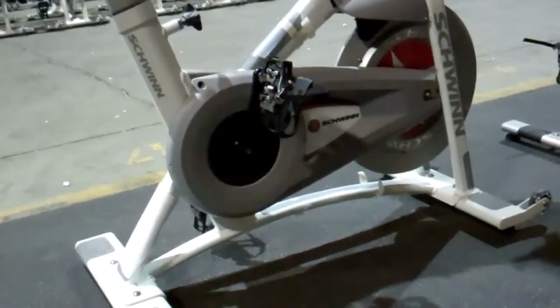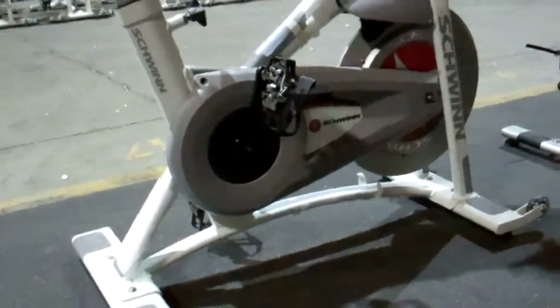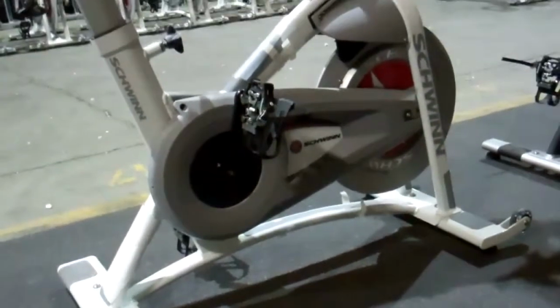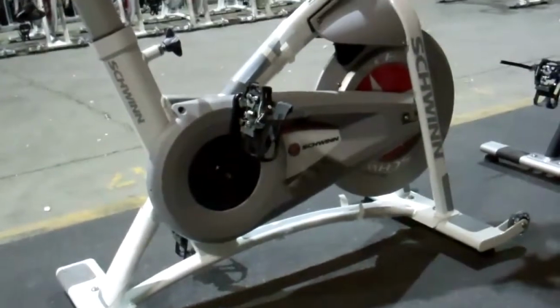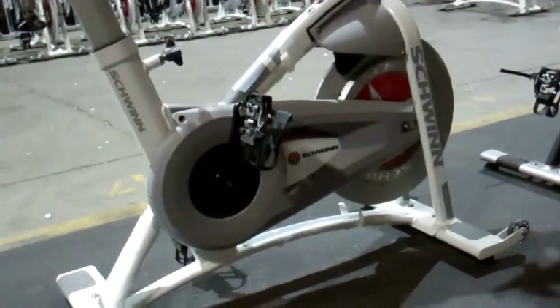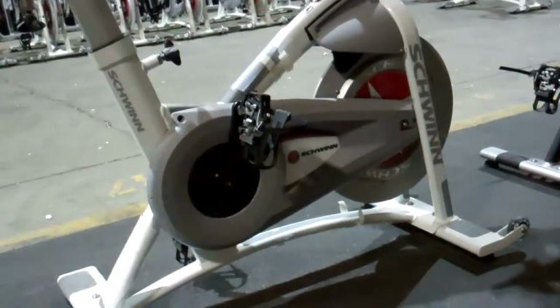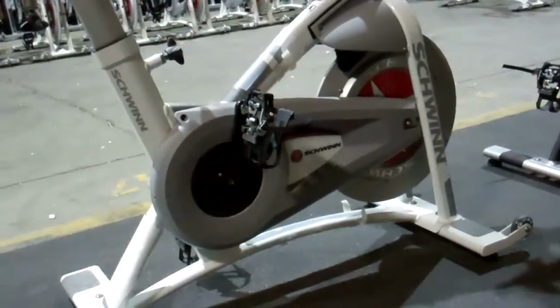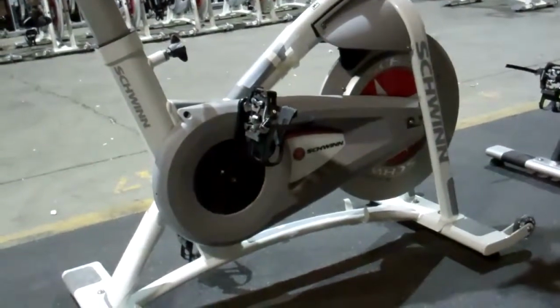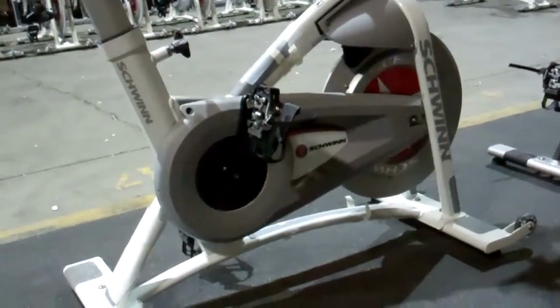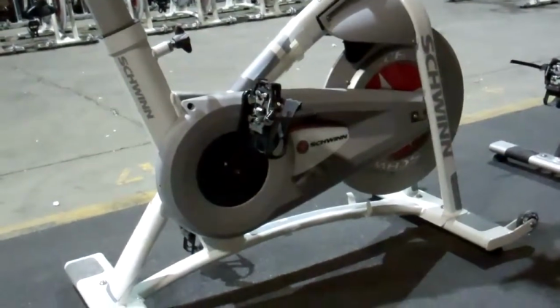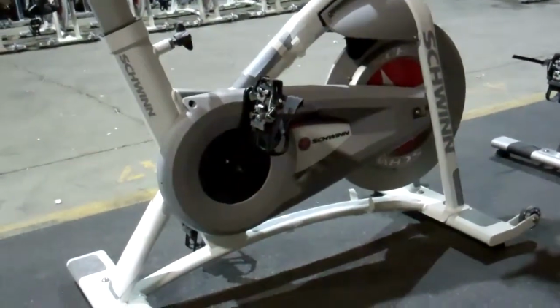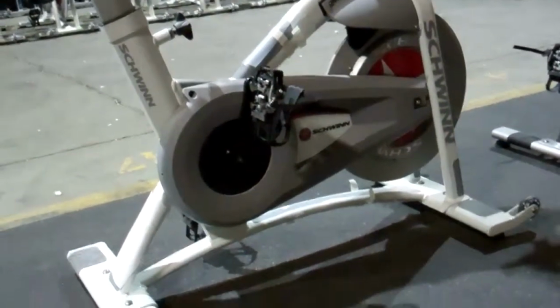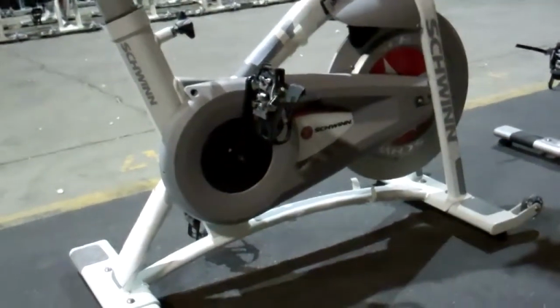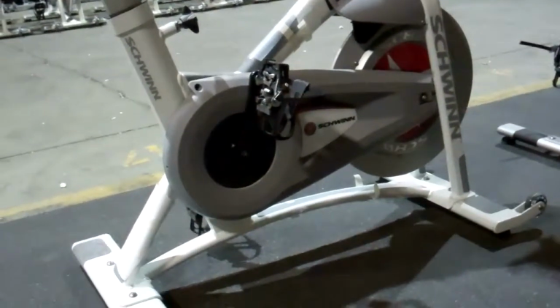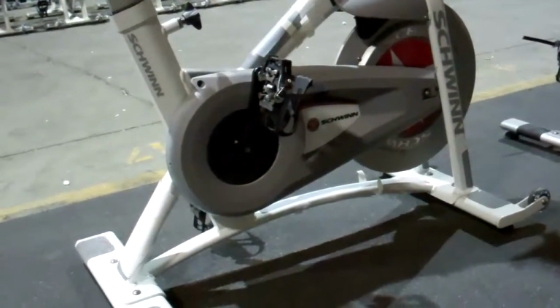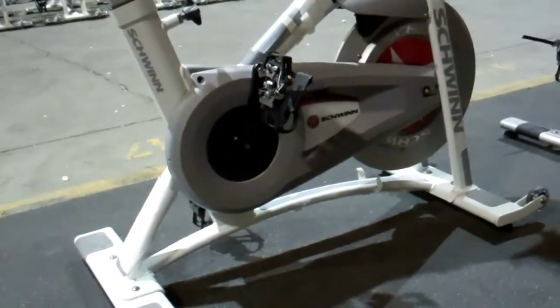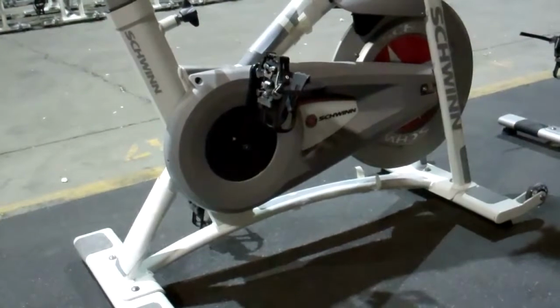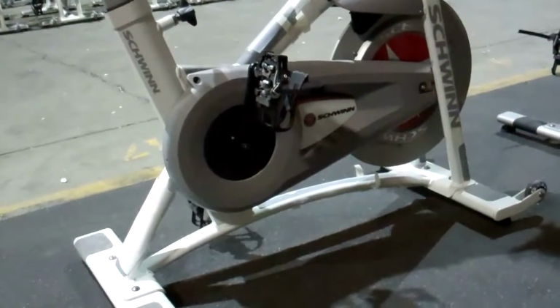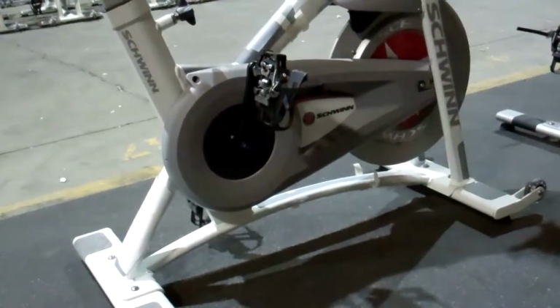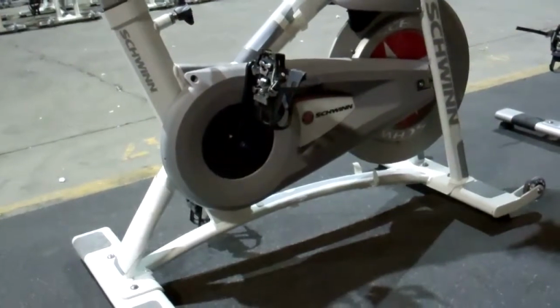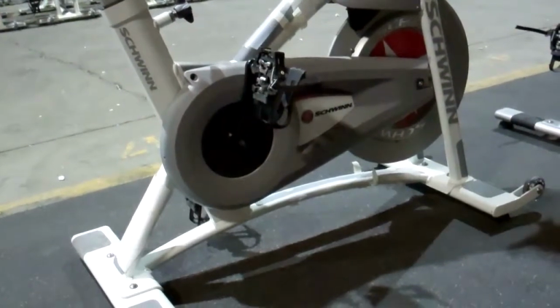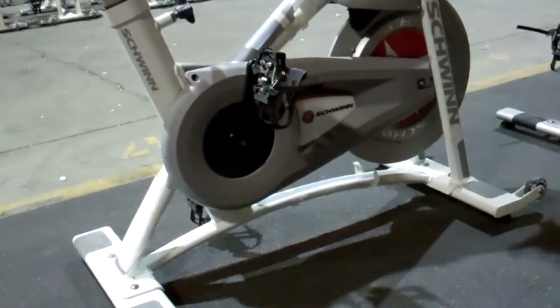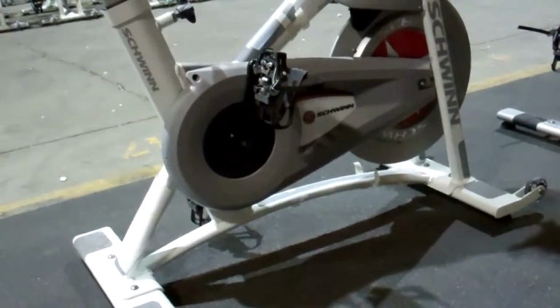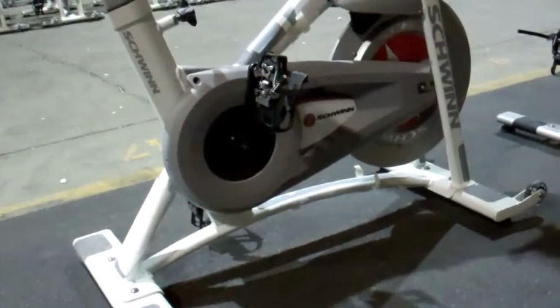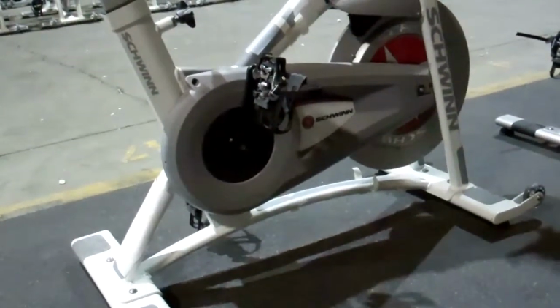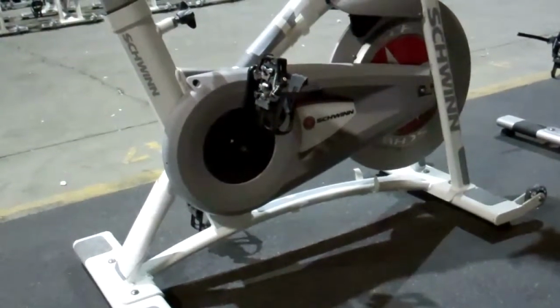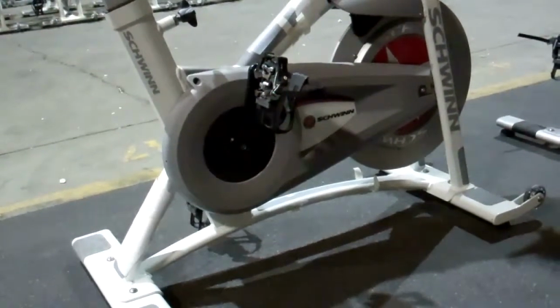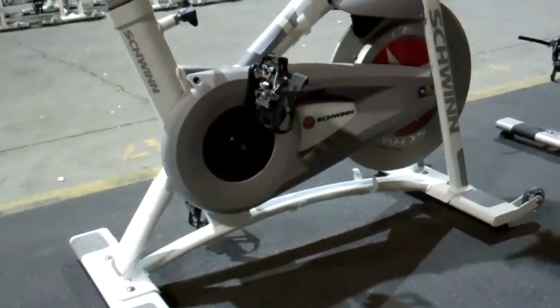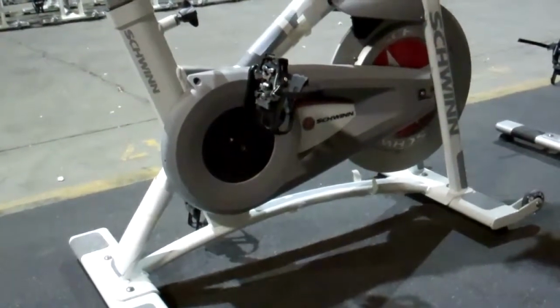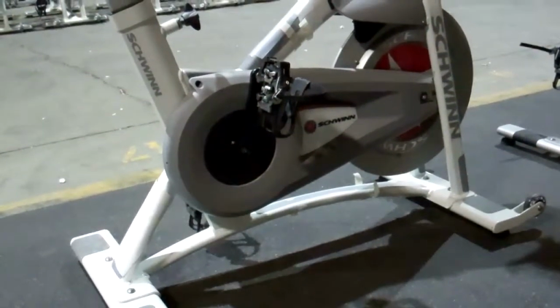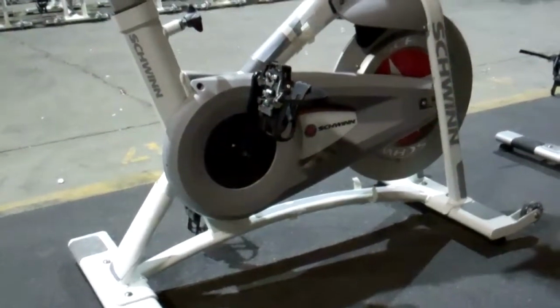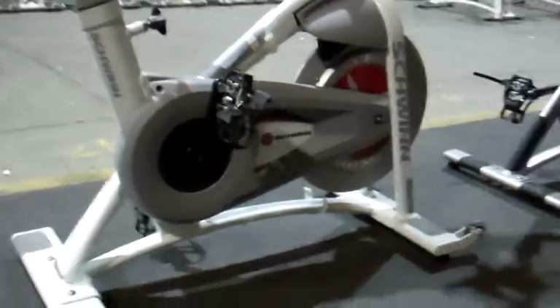Trust me, you do not want a bike that's been in a club for three to four years, abused, ridden three or four times a day, seven days a week, and reactively maintained, not proactively maintained.